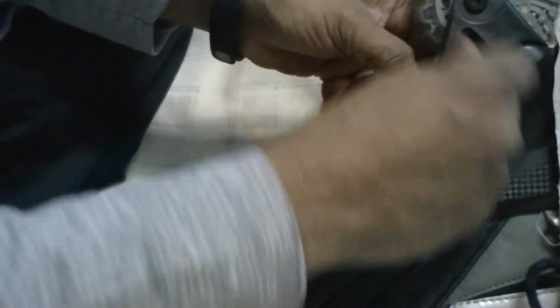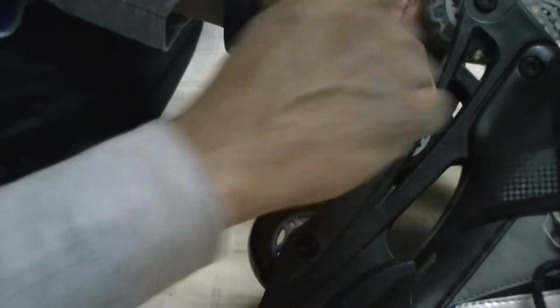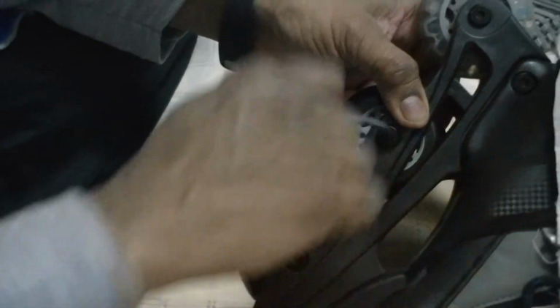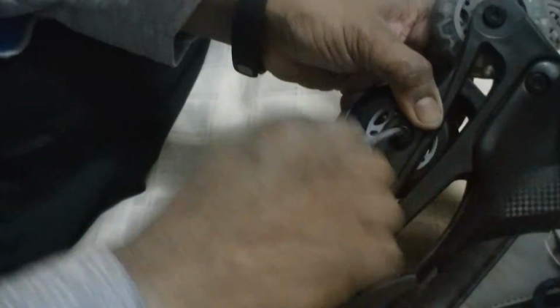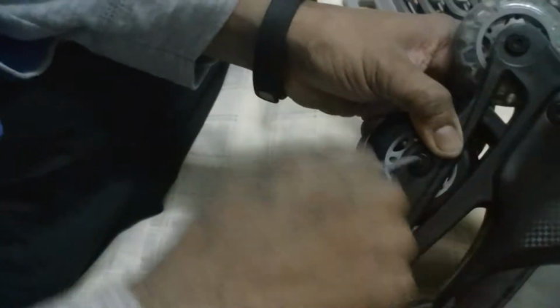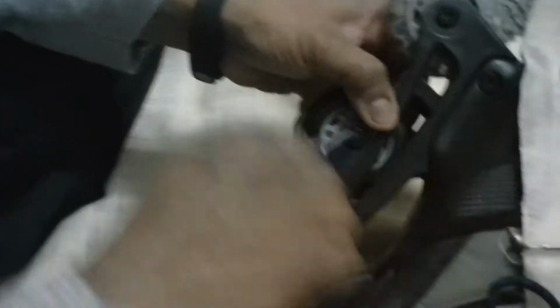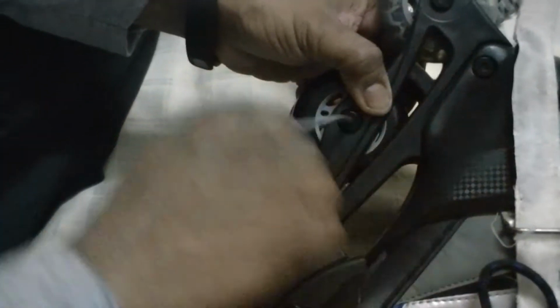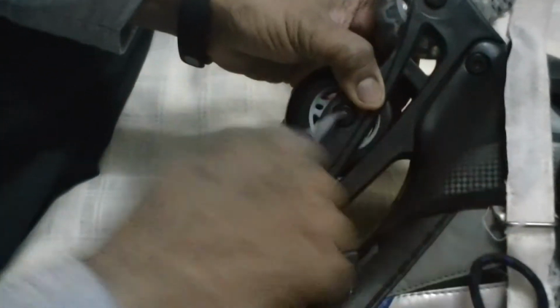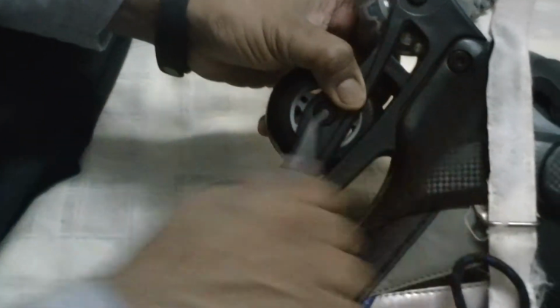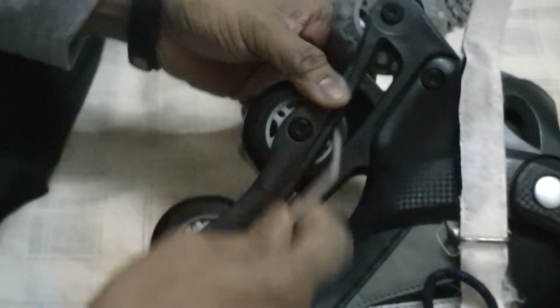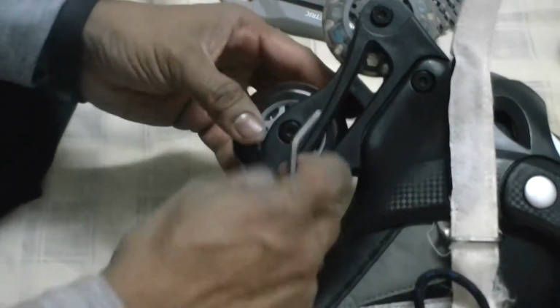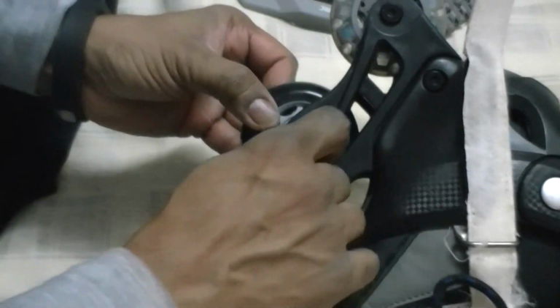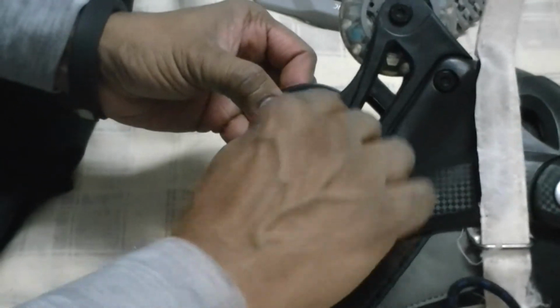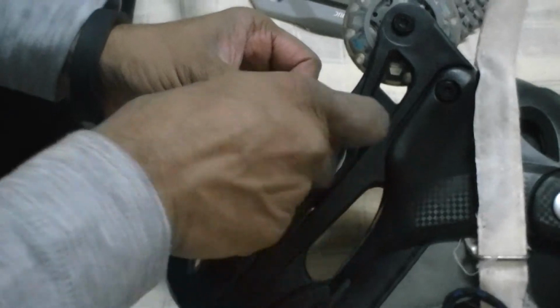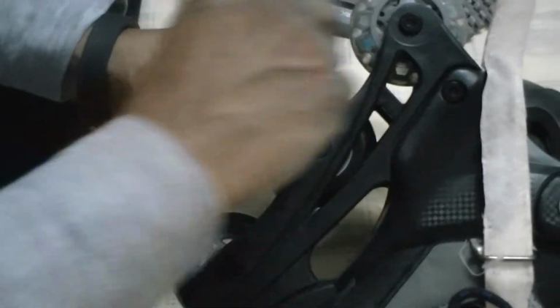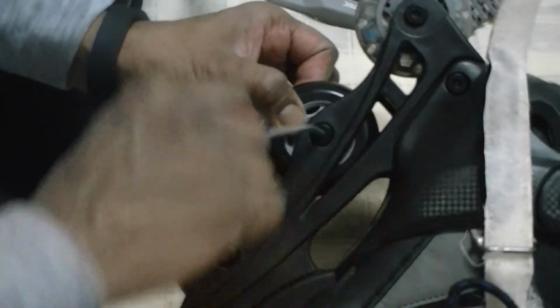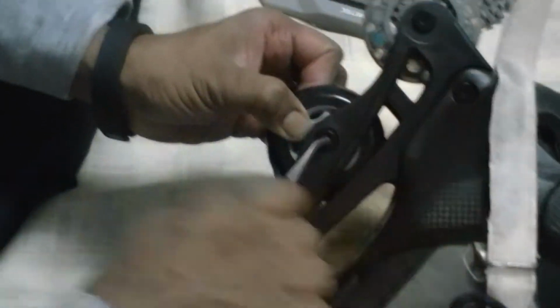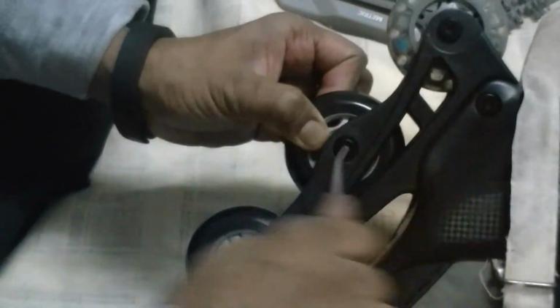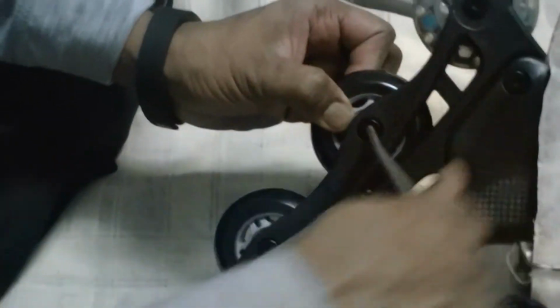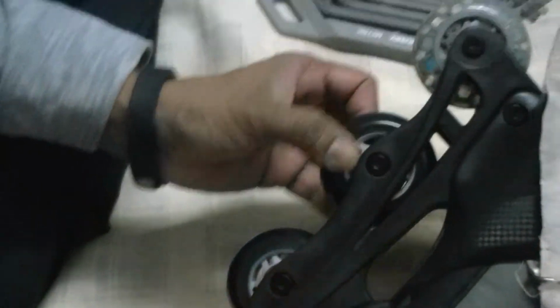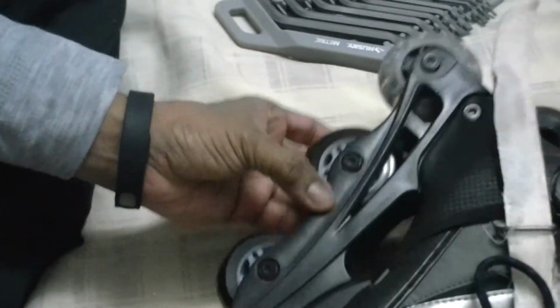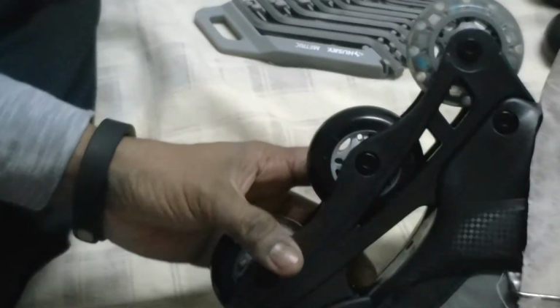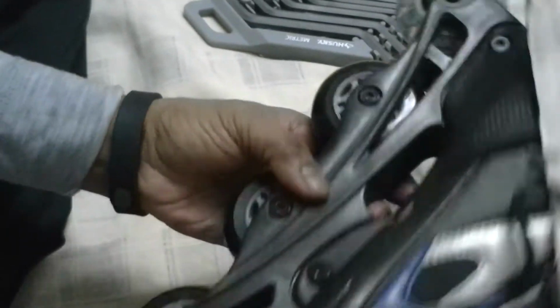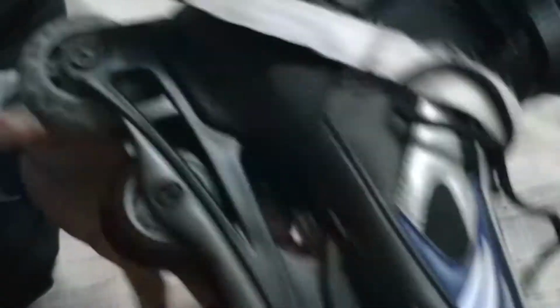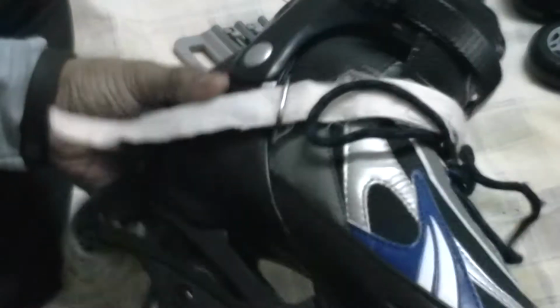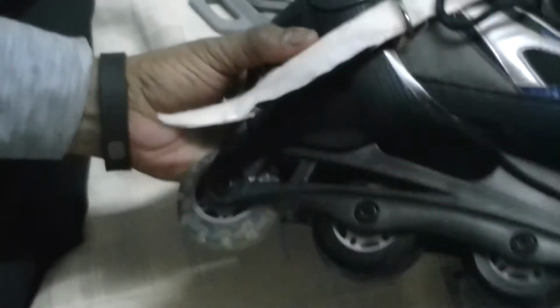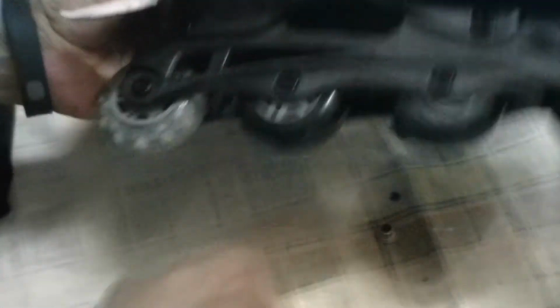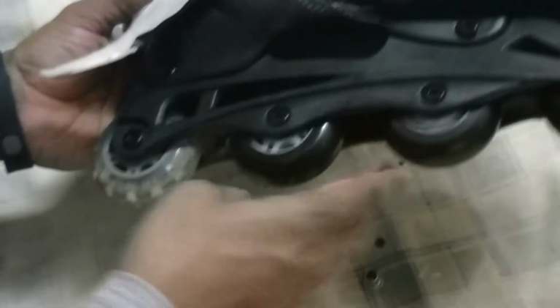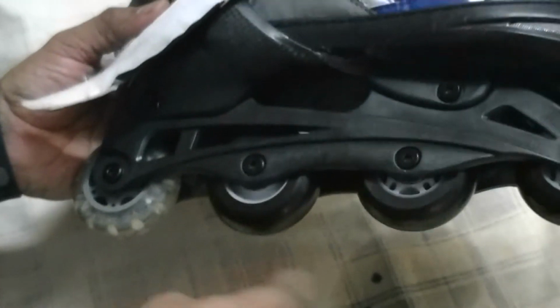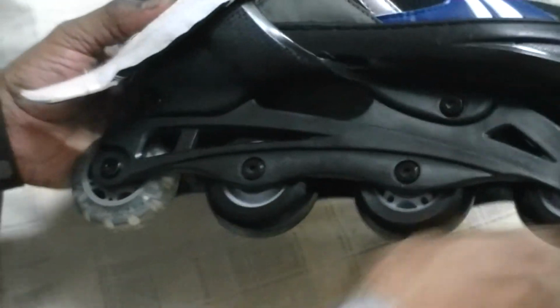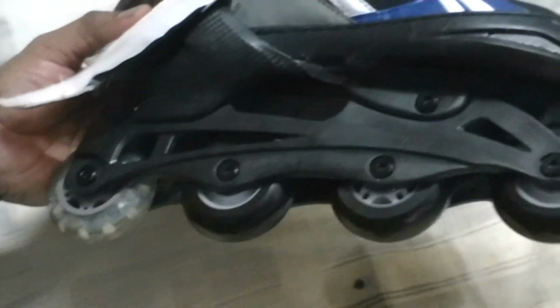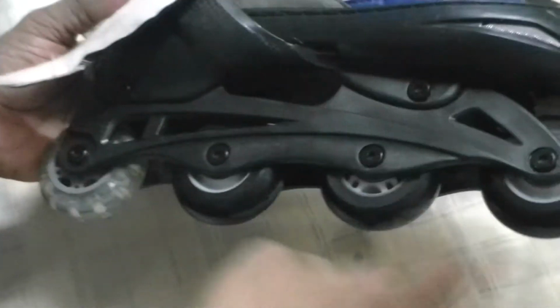Take the Allen screw and just screw it in and you are done with installing the new rollers on the inline skate.